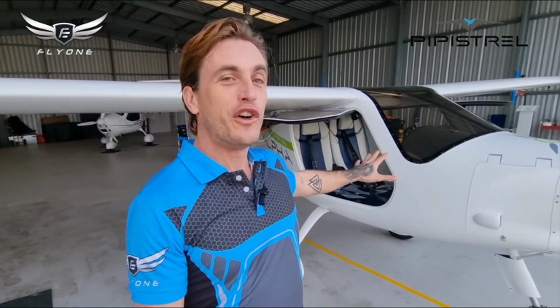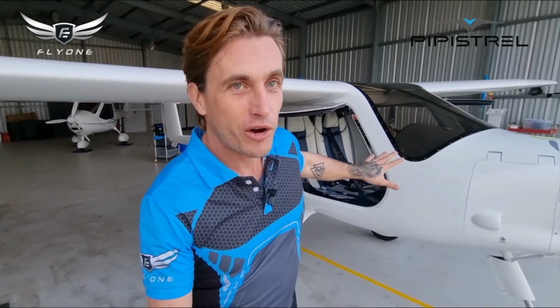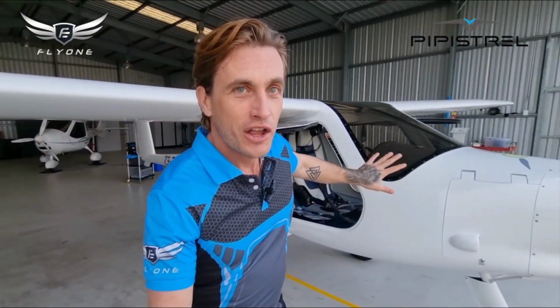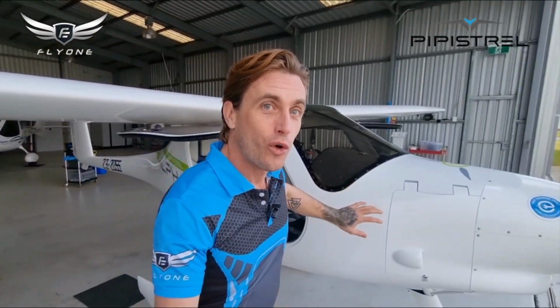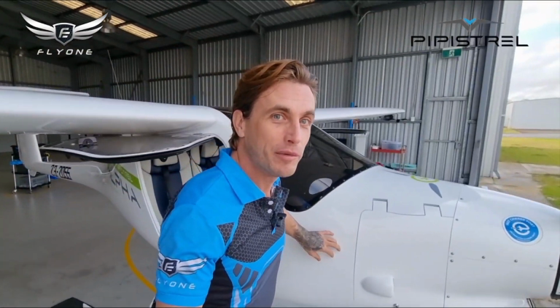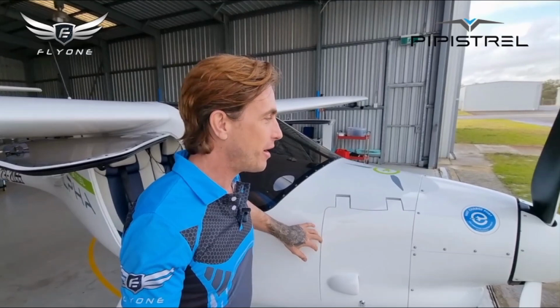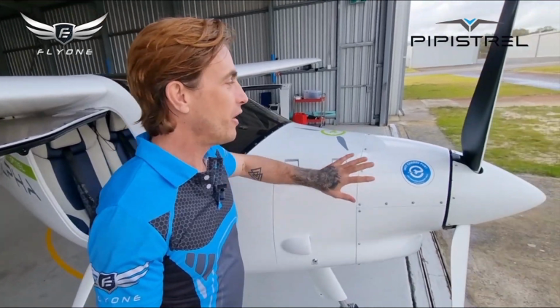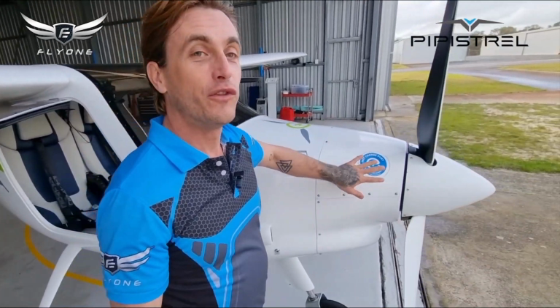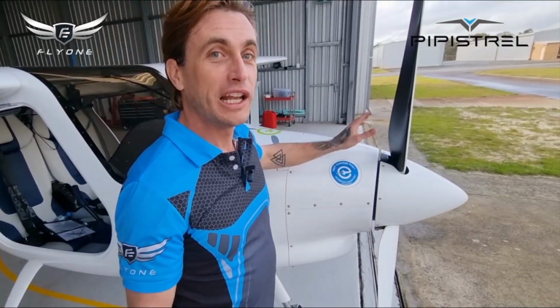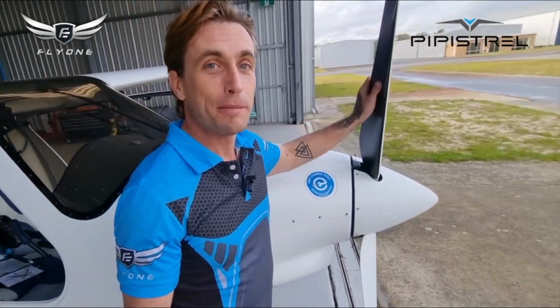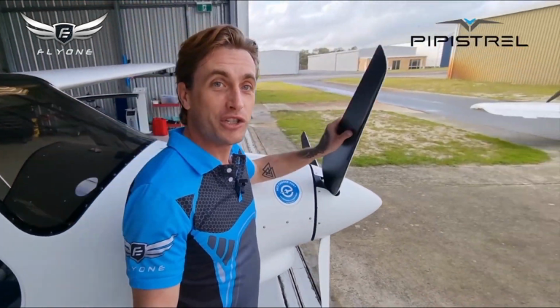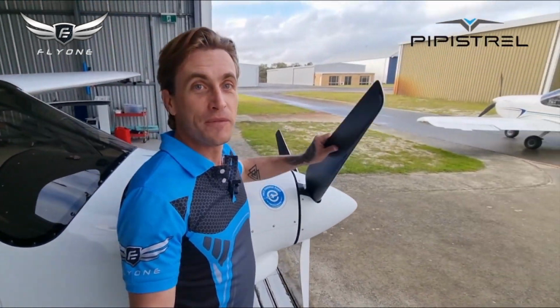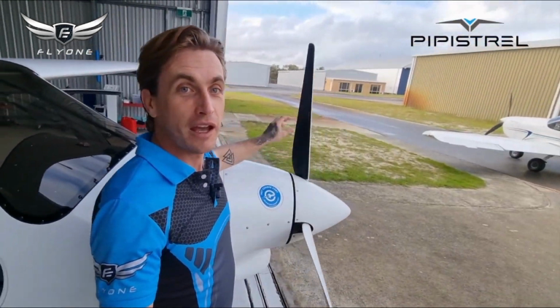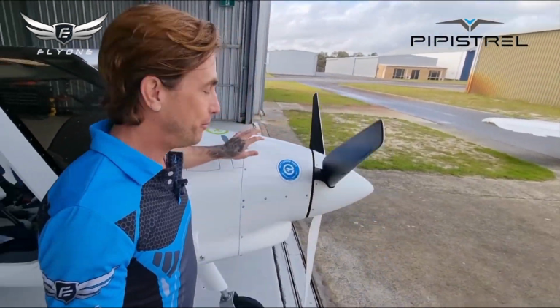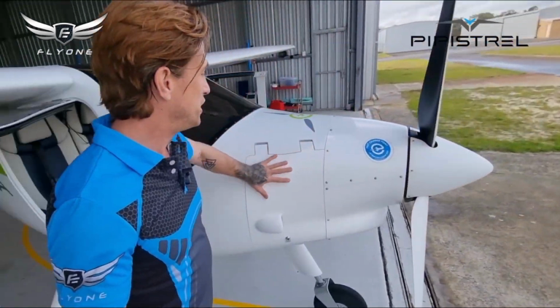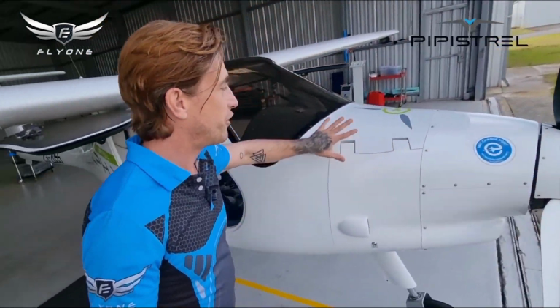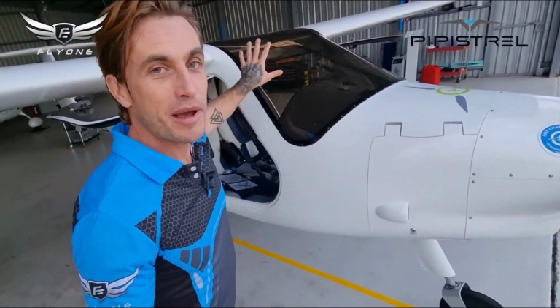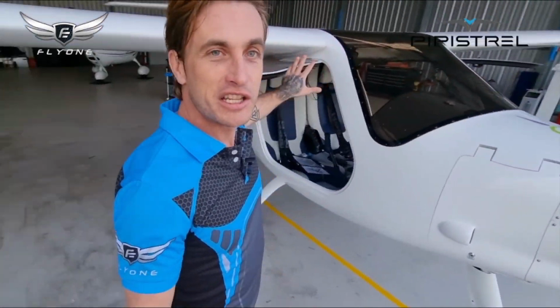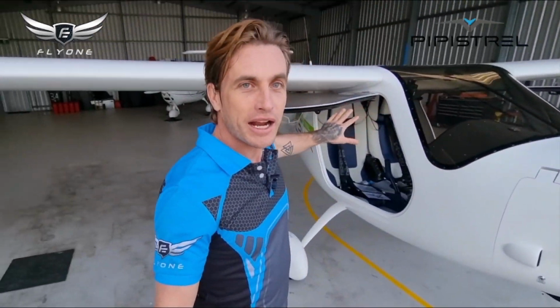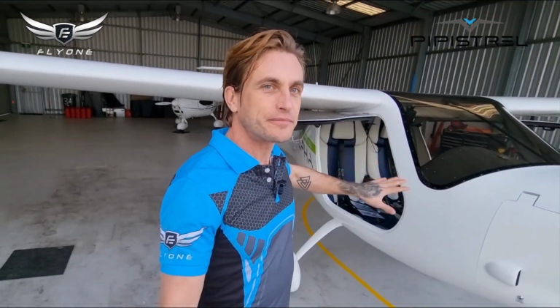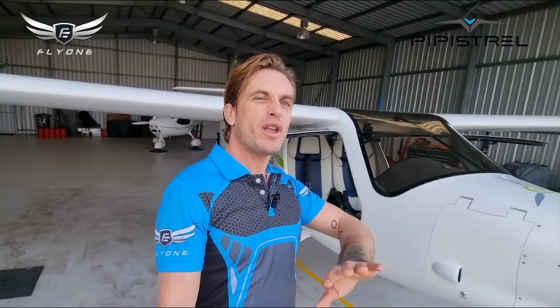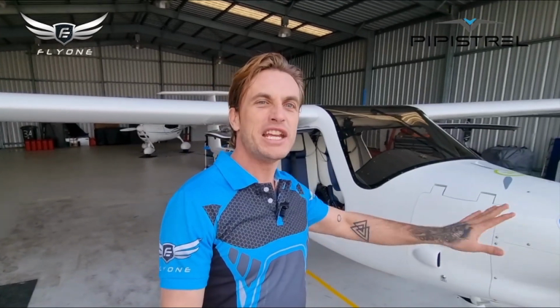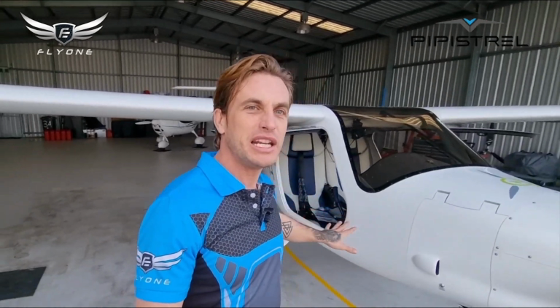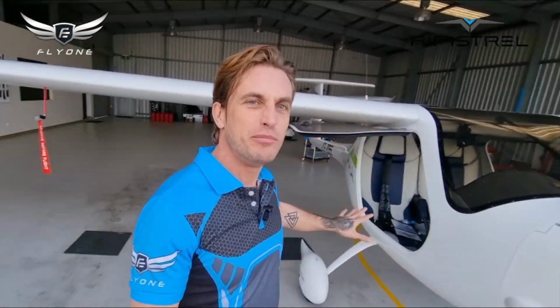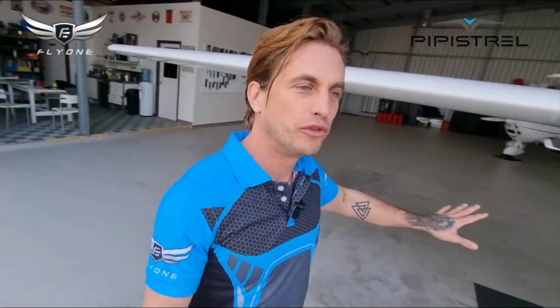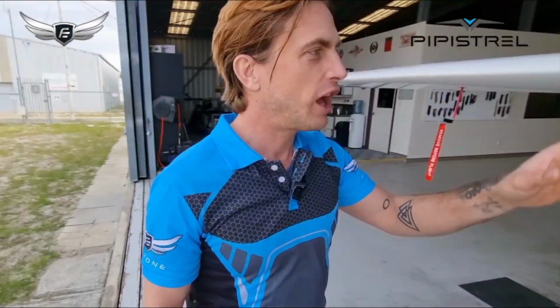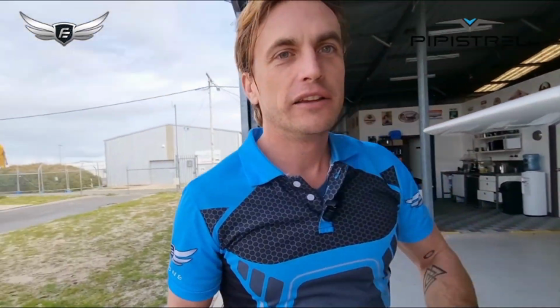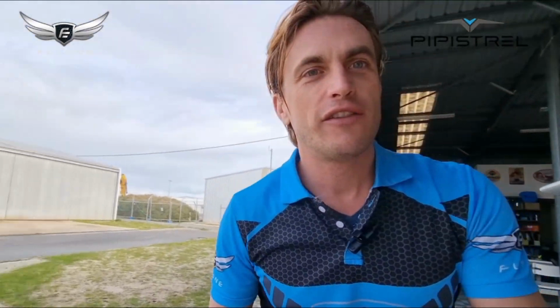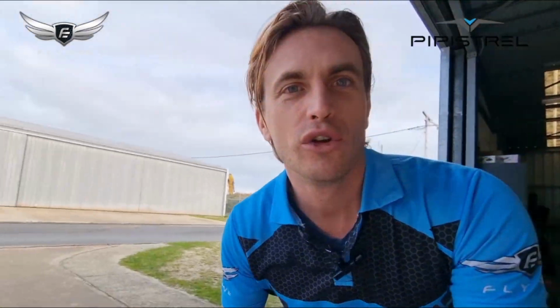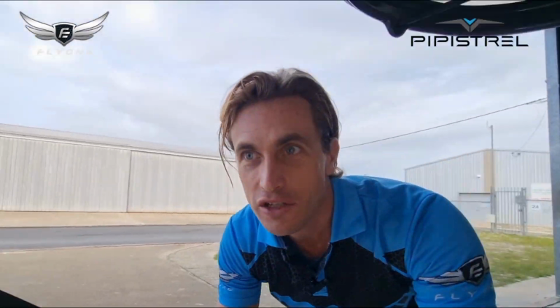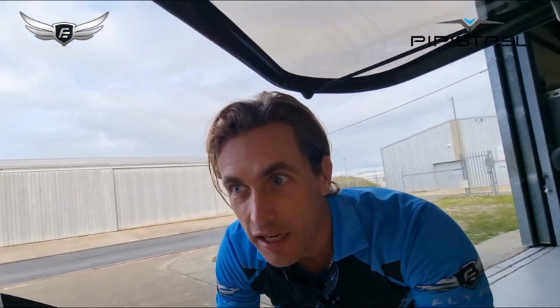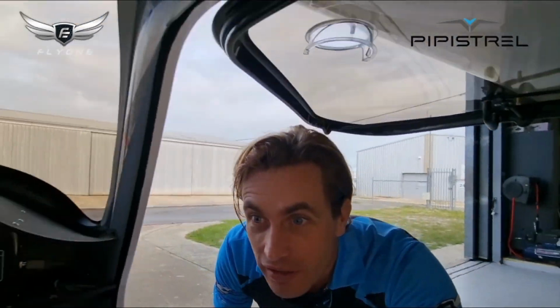It's very modern, it's all carbon fiber, it's a fully electric motor, batteries in the front, batteries in the back. Amazing bit of kit, beautiful to fly. Let's go and have a little look inside here quickly.